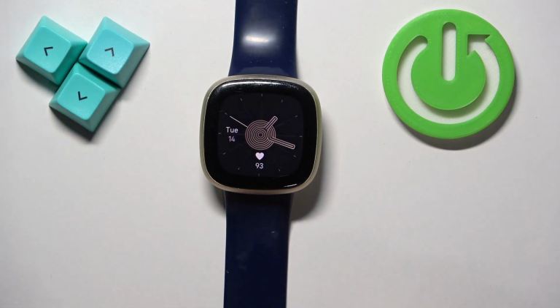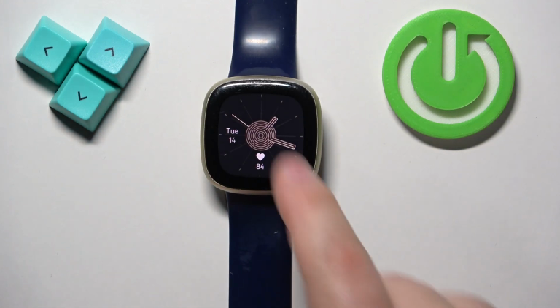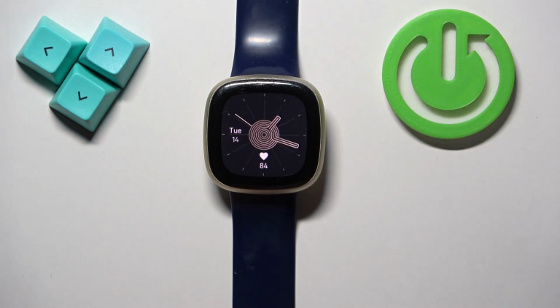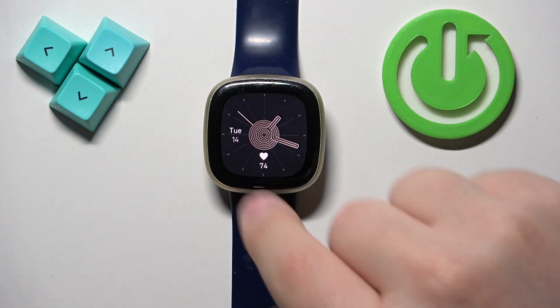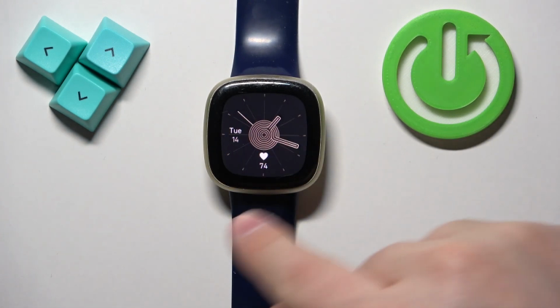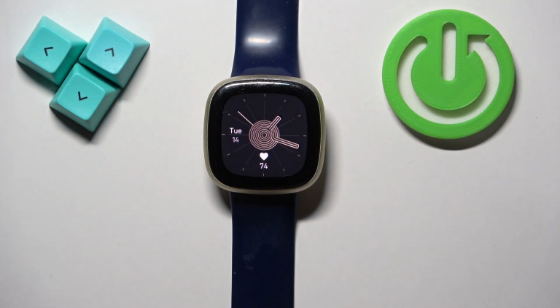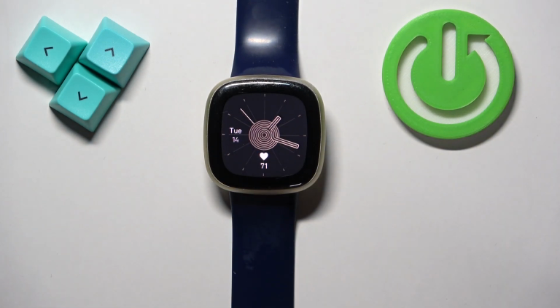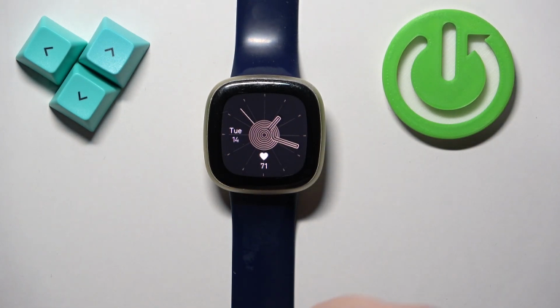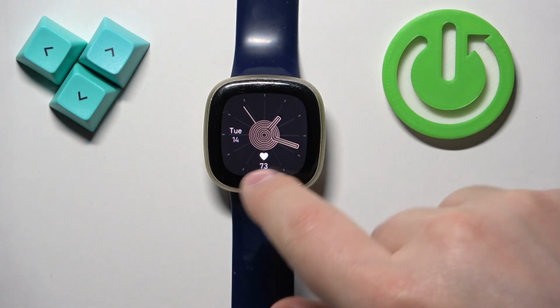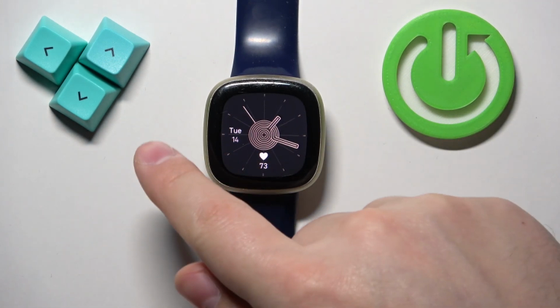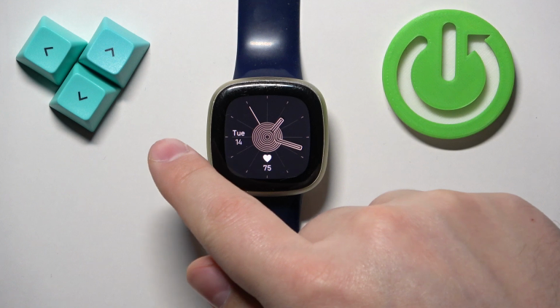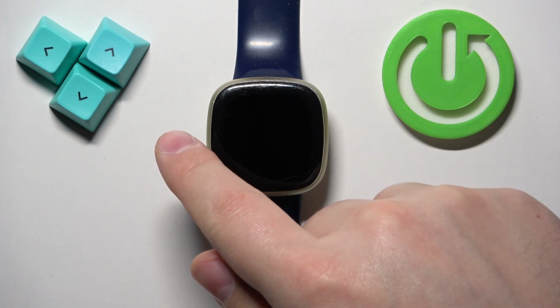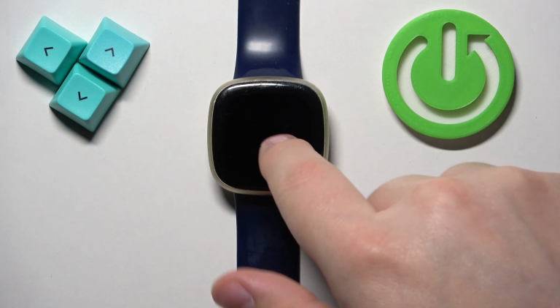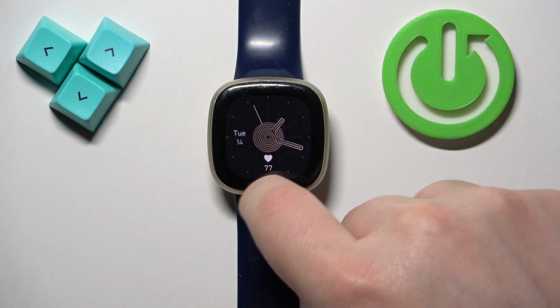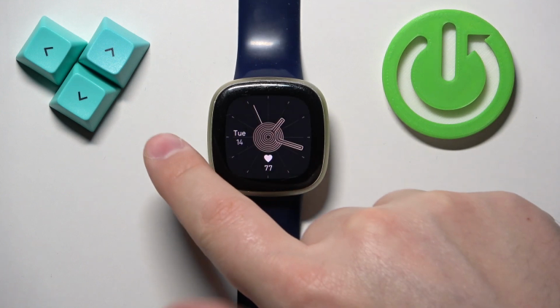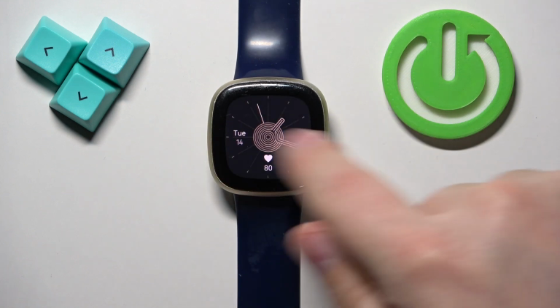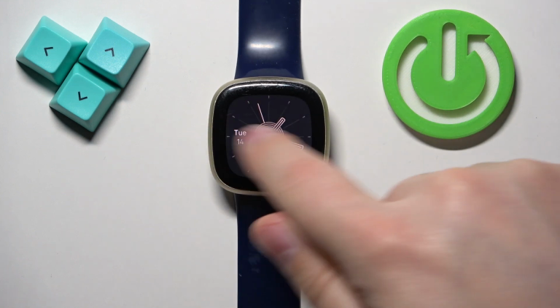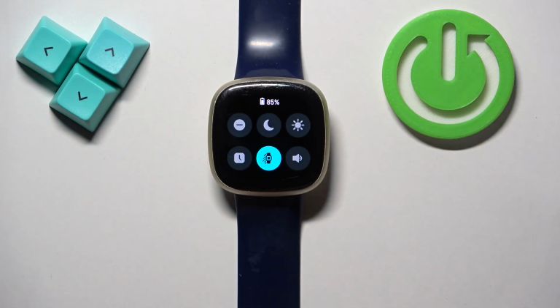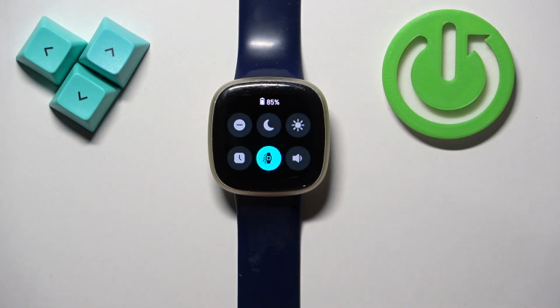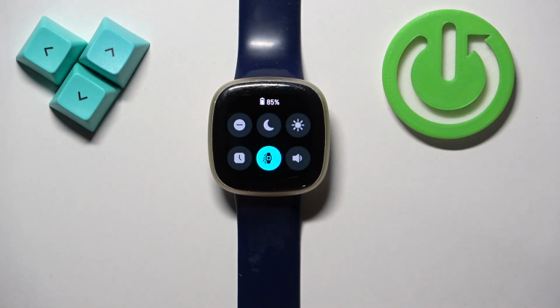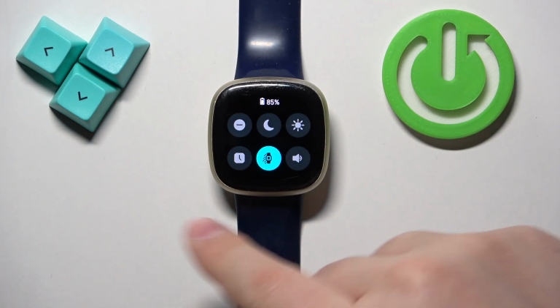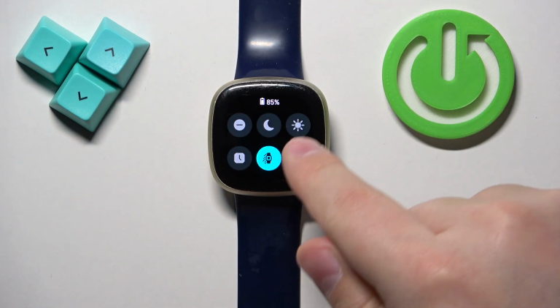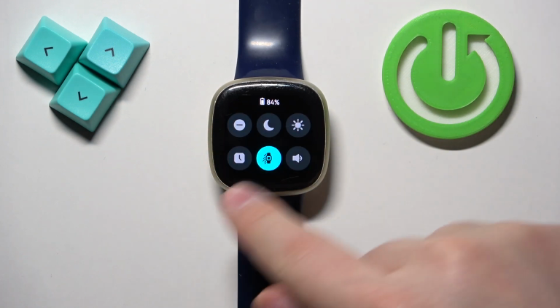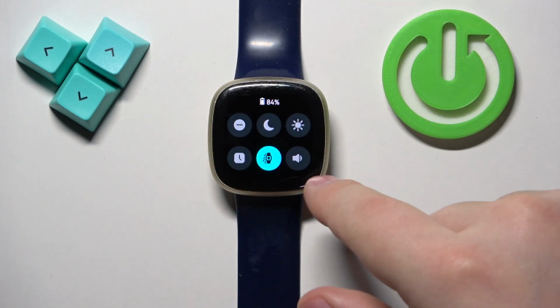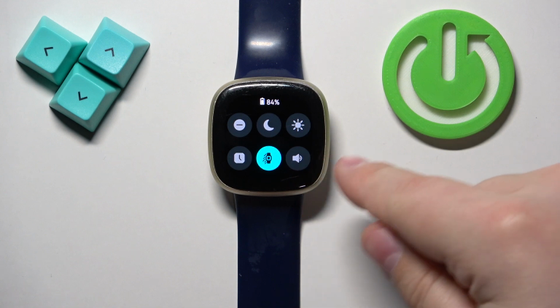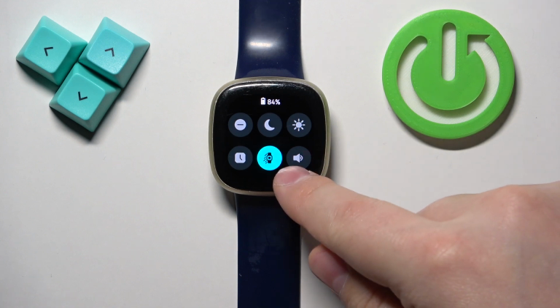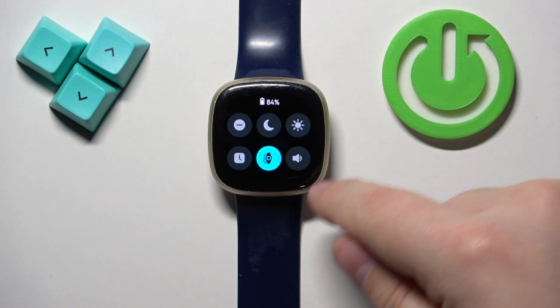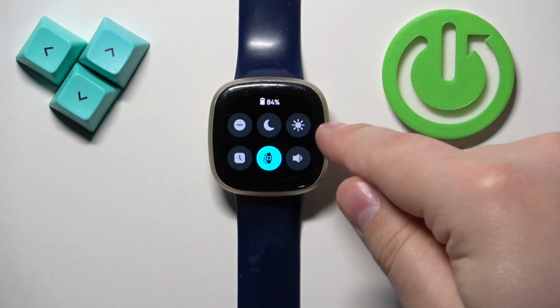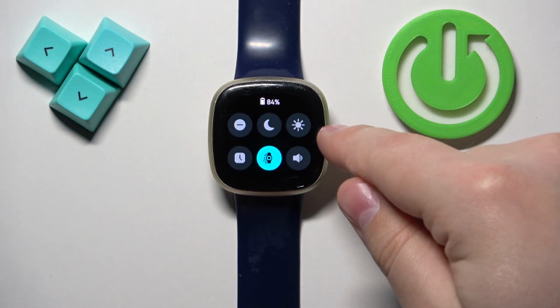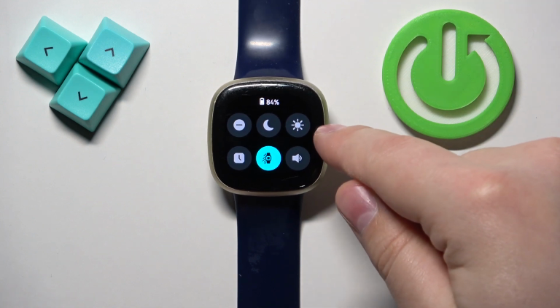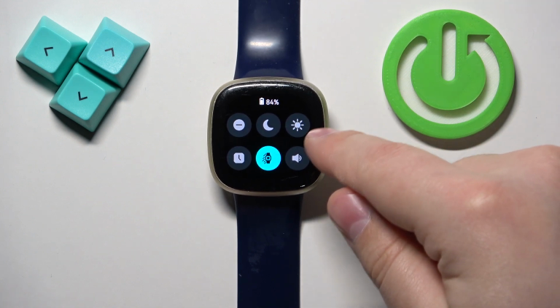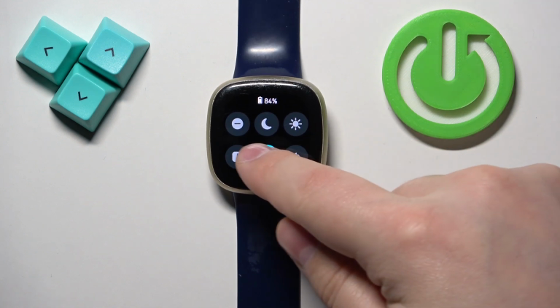Once you wake up the screen, you should see the current watch face — the home screen. From there, swipe right on the screen to open the quick panel, and on this panel you should see a bunch of icons. One of the icons should look like the sun — this is the brightness icon.